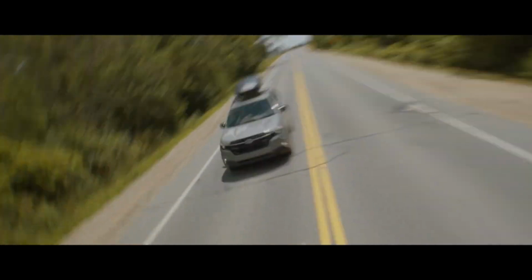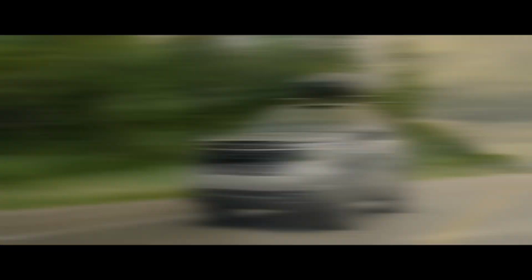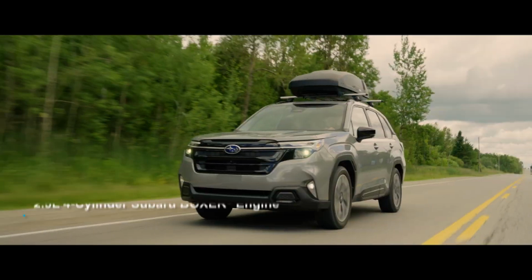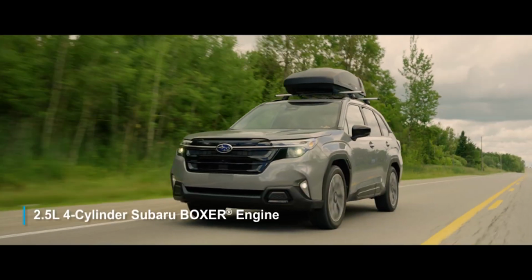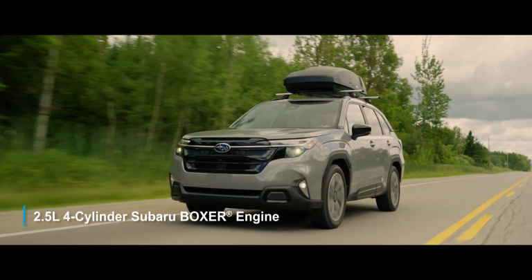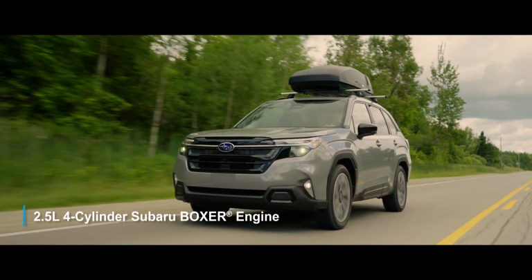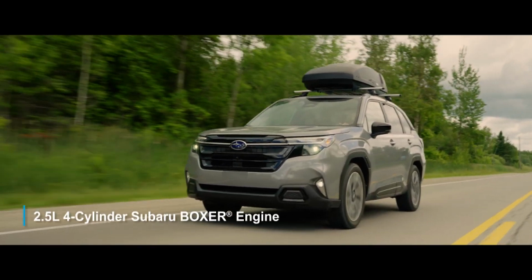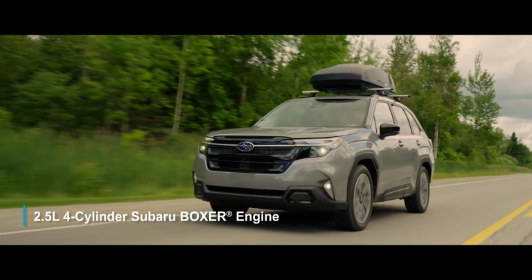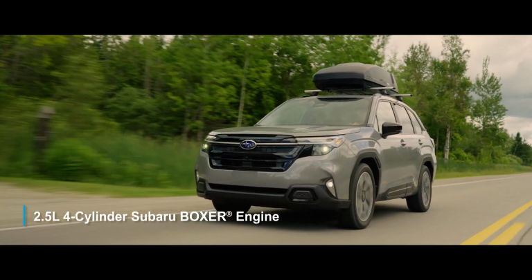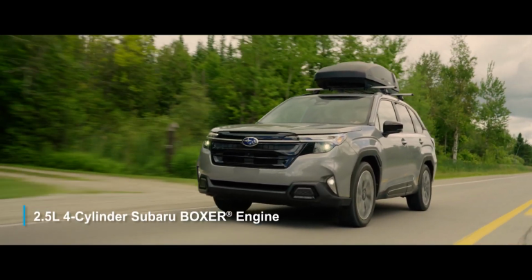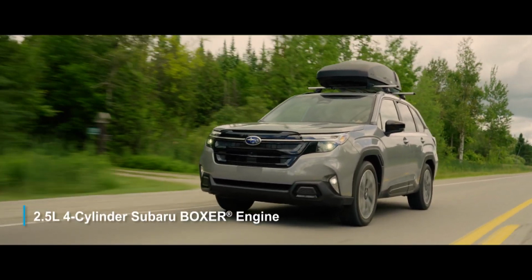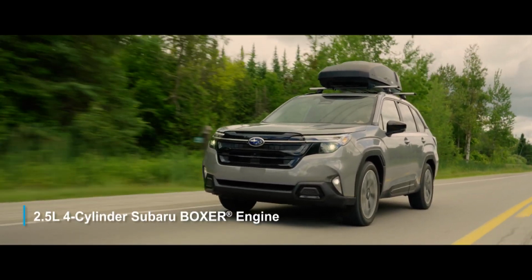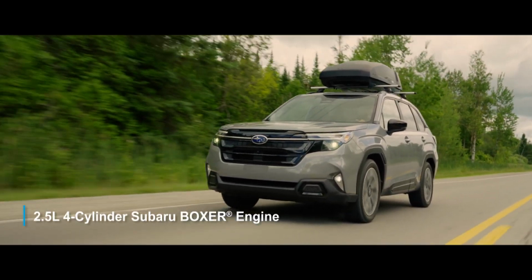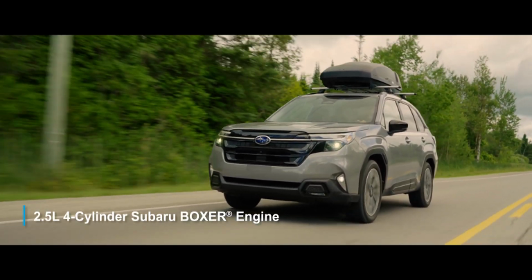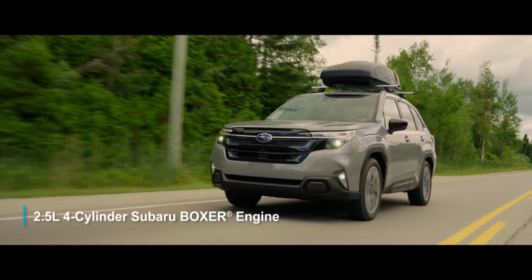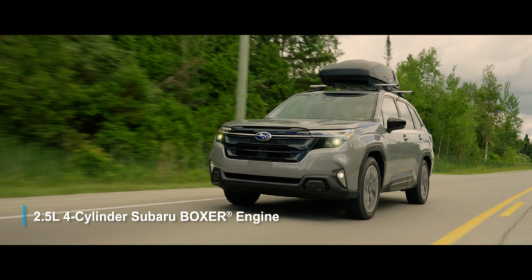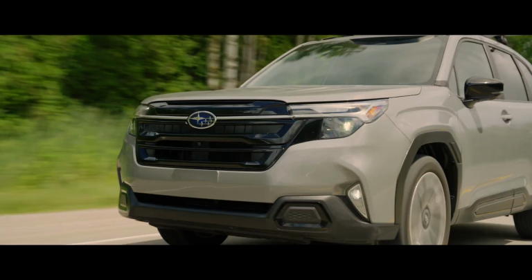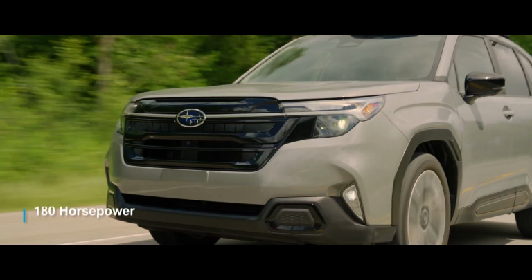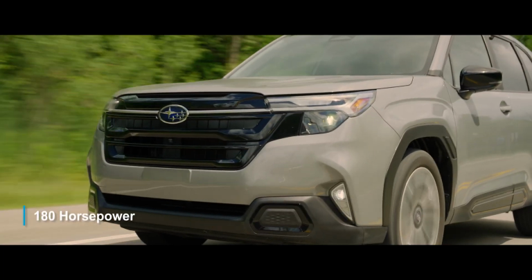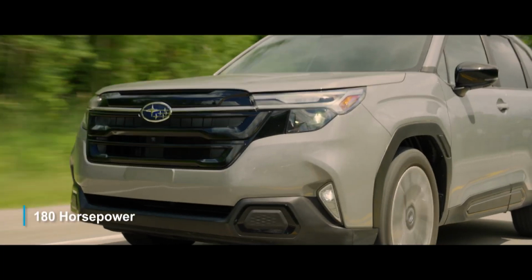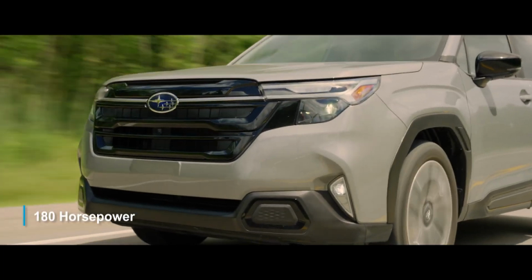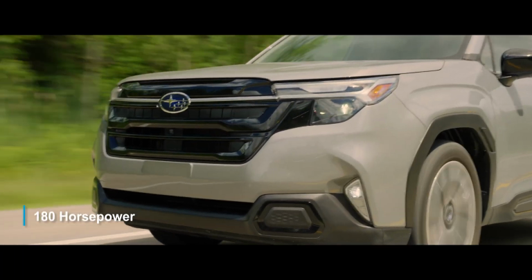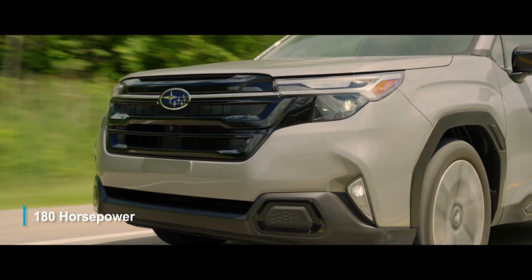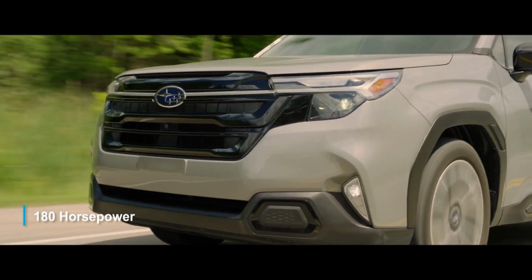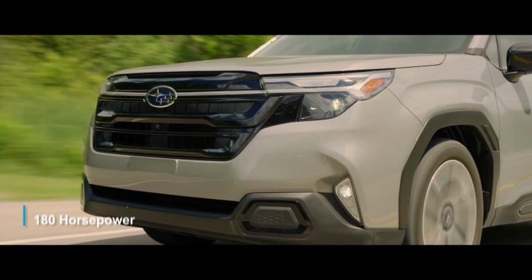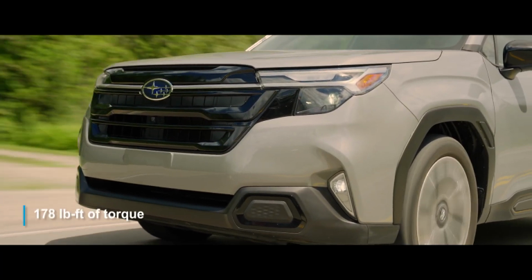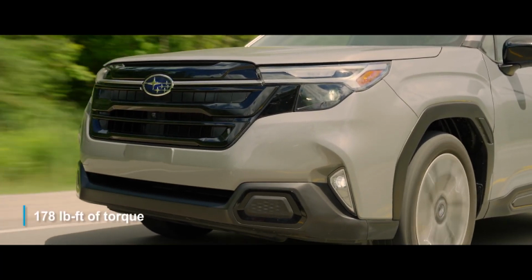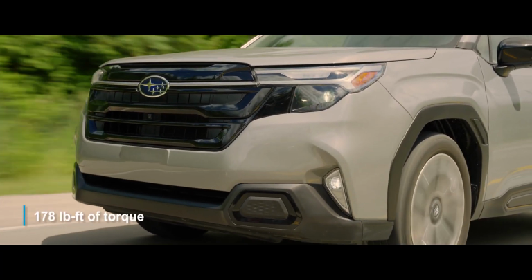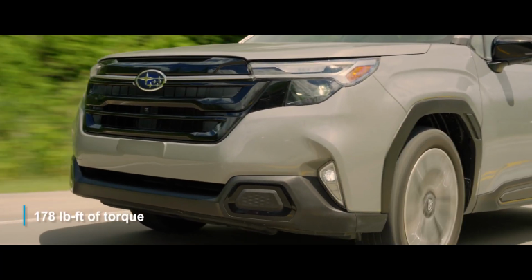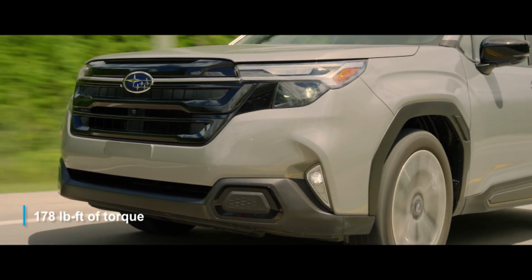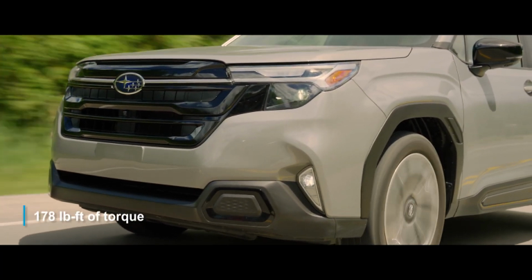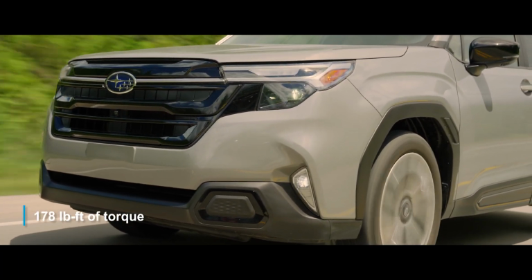With a powerful 2.5-liter four-cylinder Subaru boxer engine, making 180 horsepower and 178 pound-feet of torque.